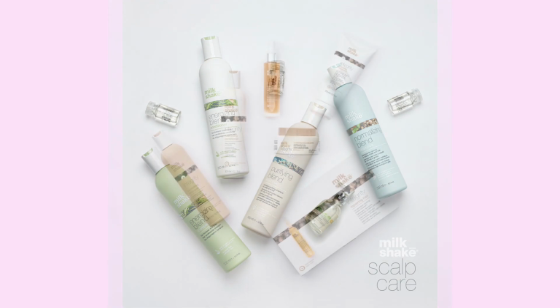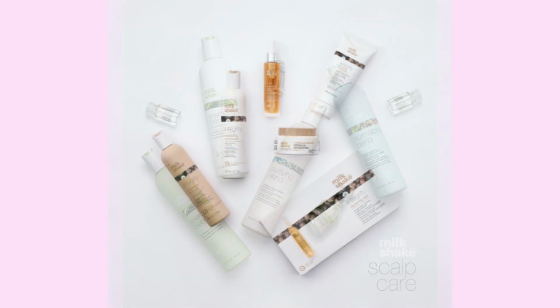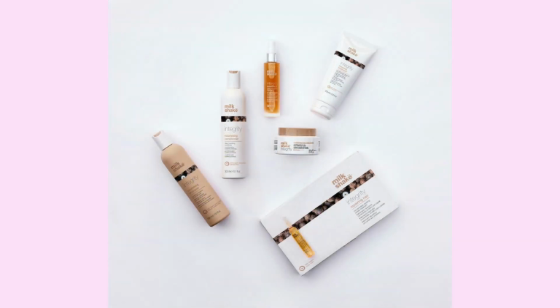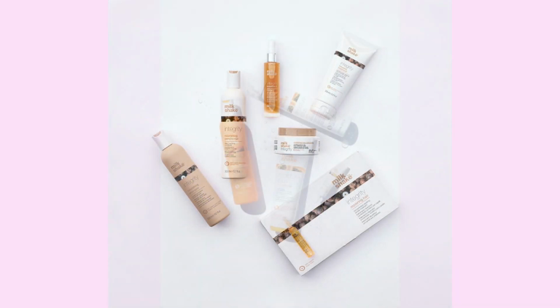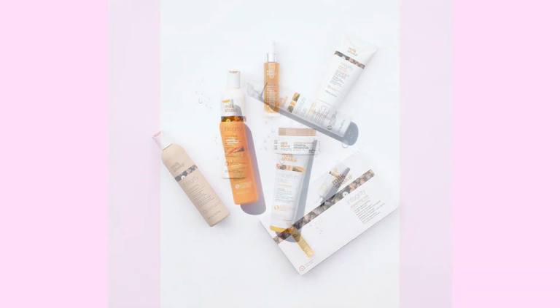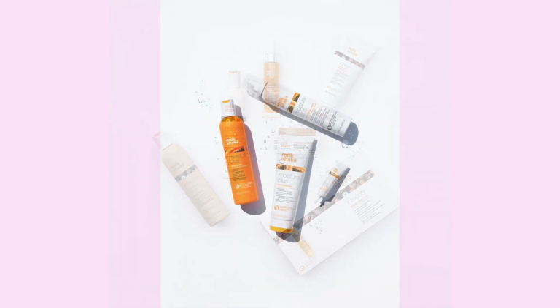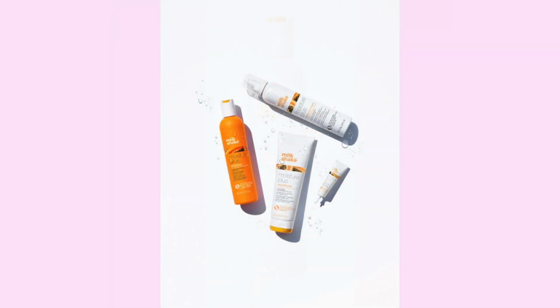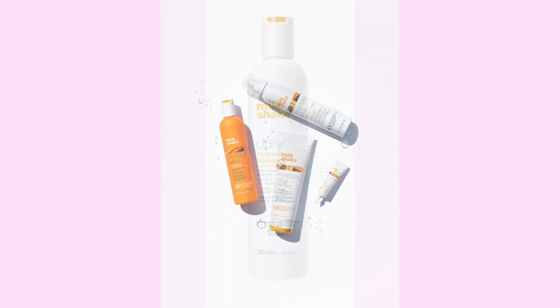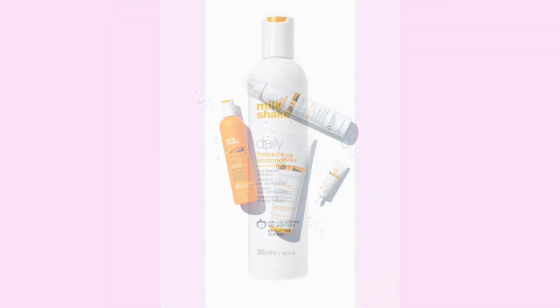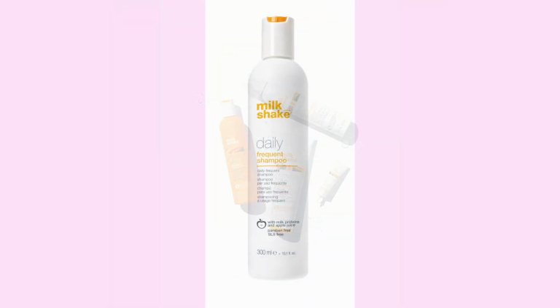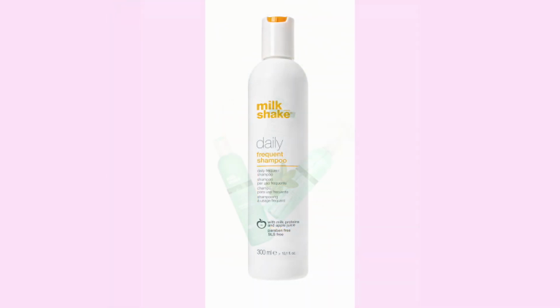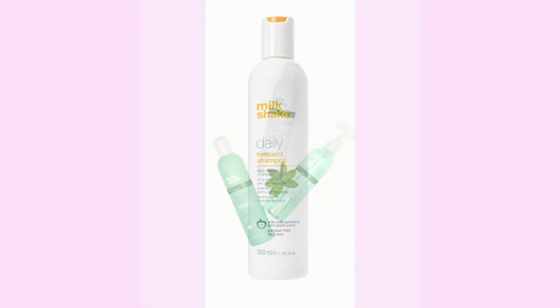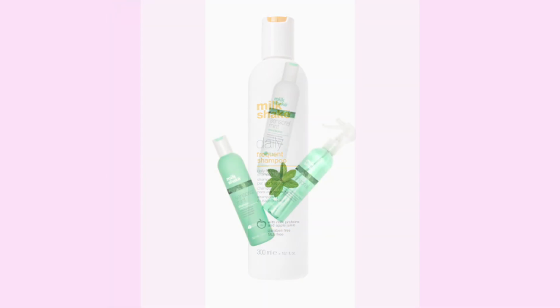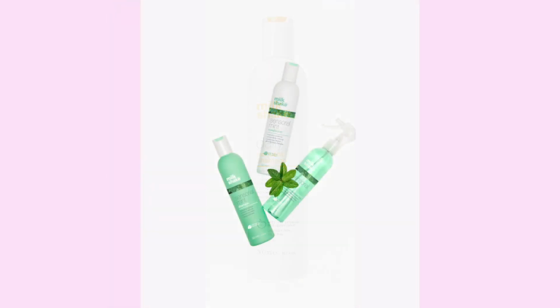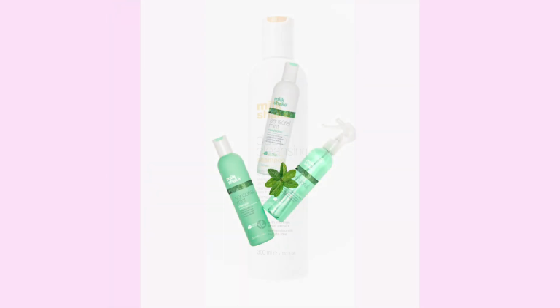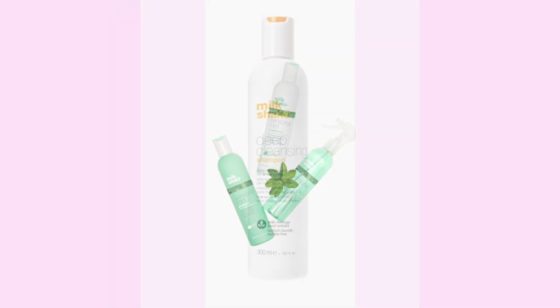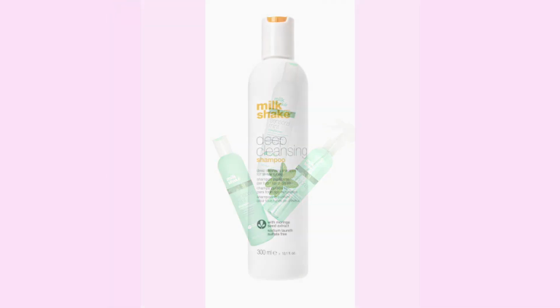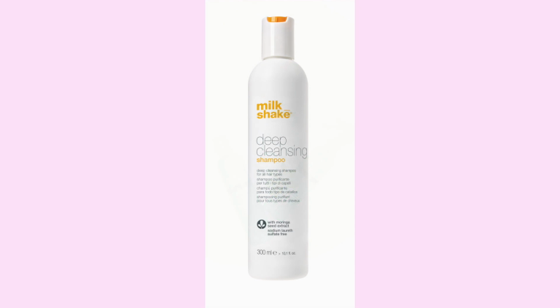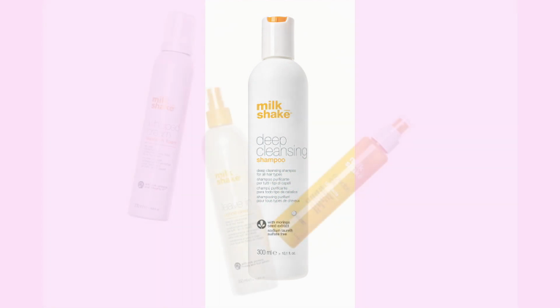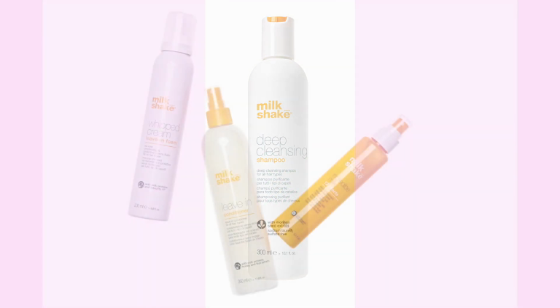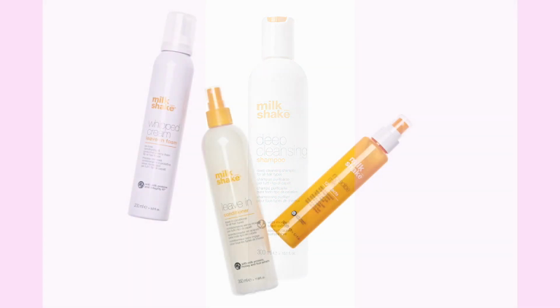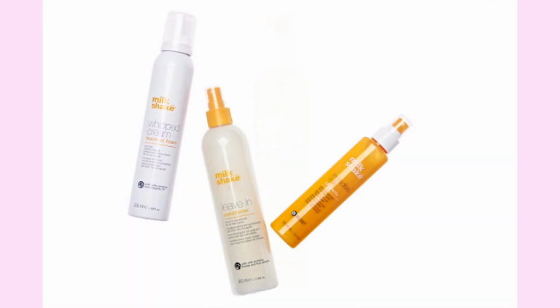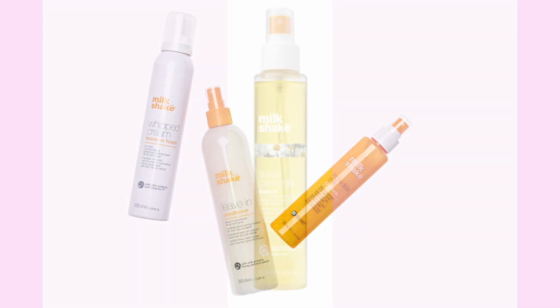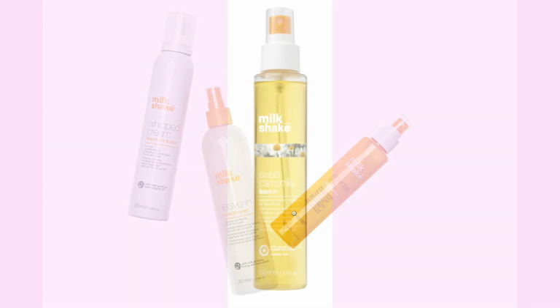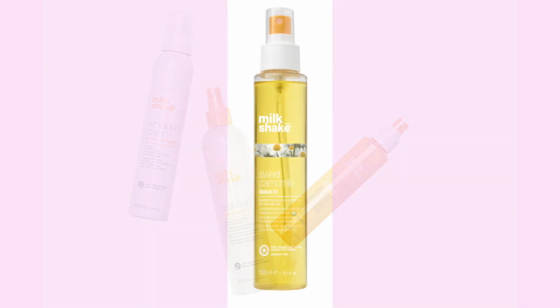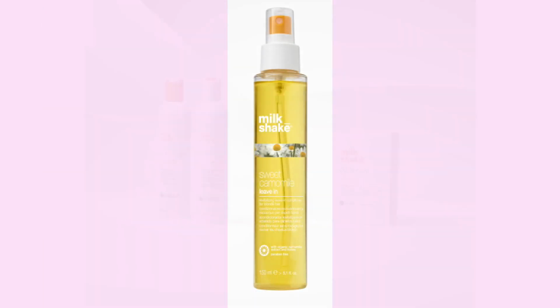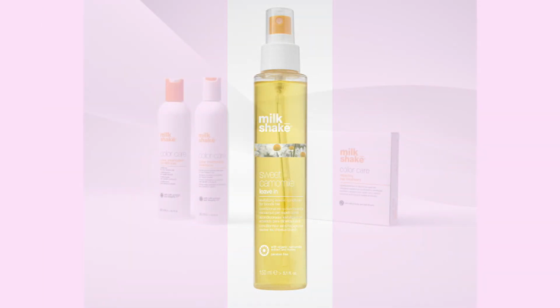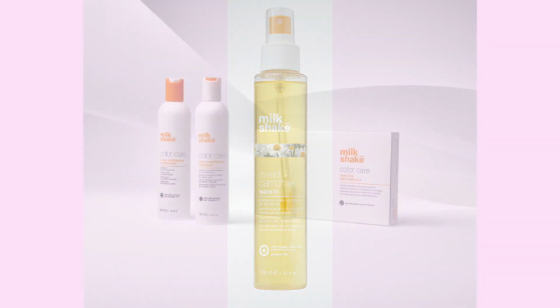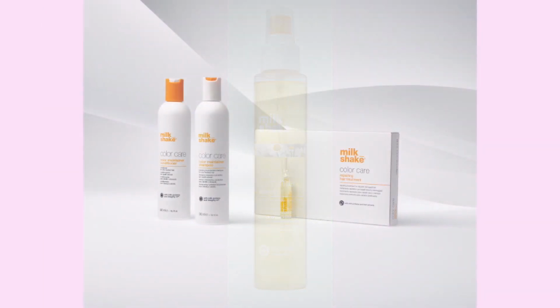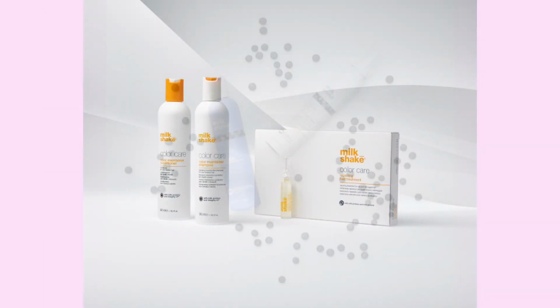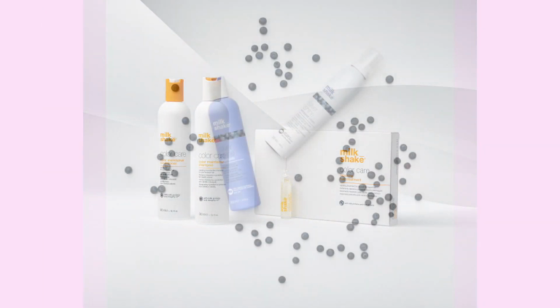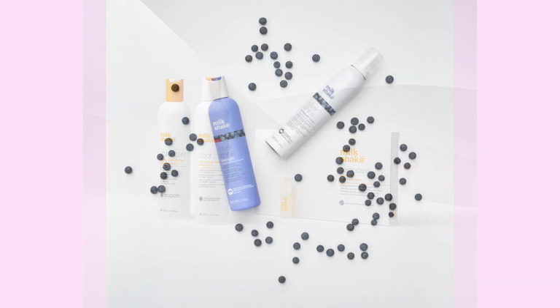Milkshake hair care has 14 different families which includes shampoos and conditioners. We also have an addition of four leave-in treatments.